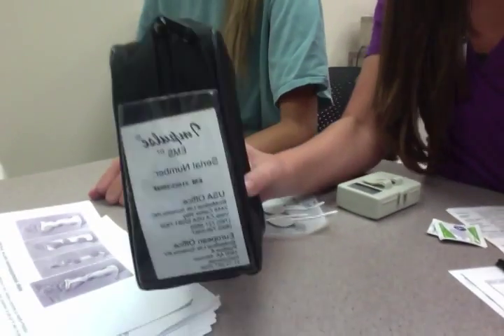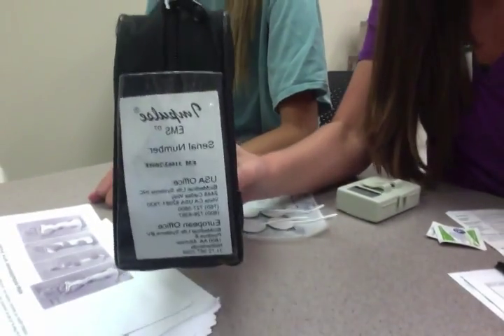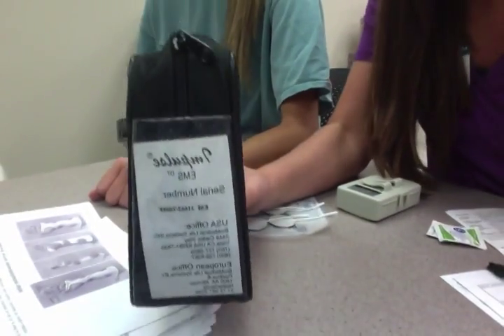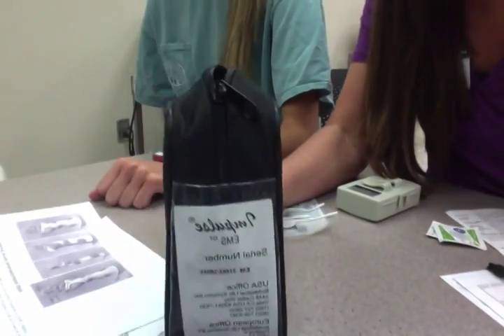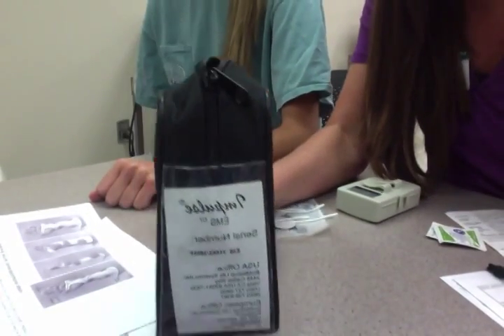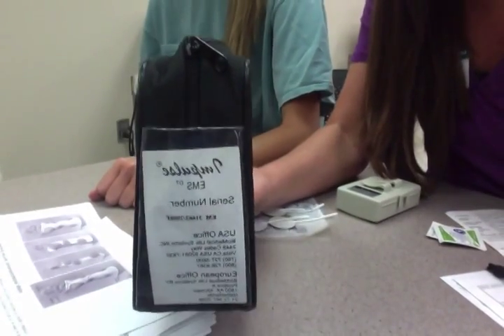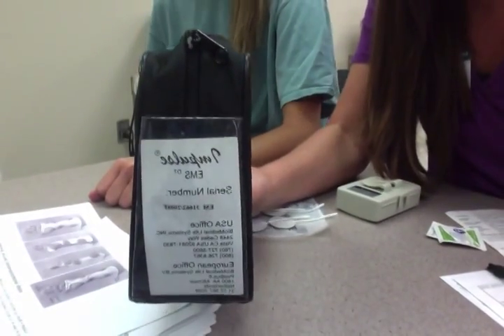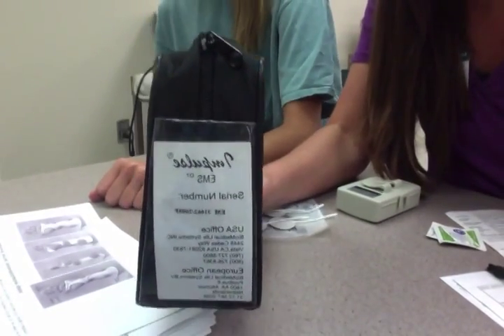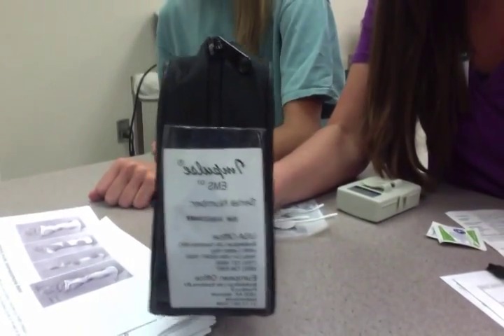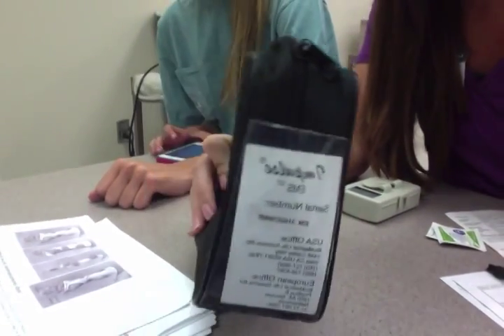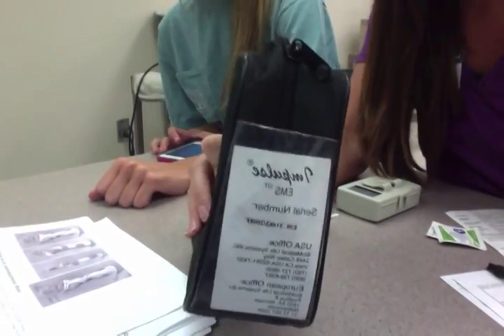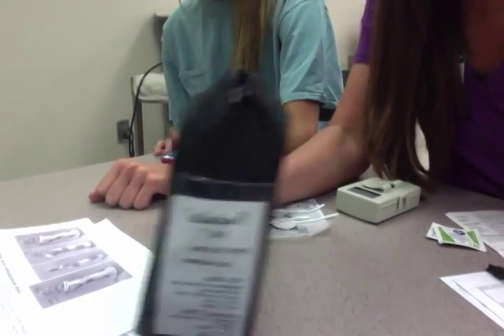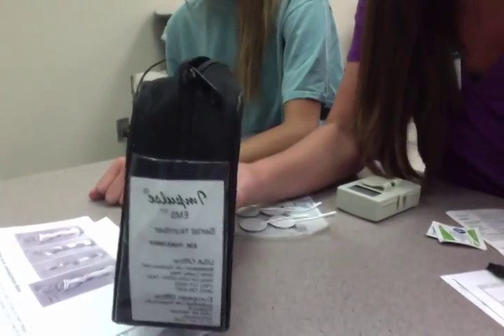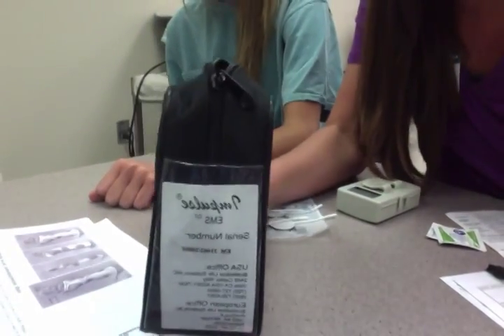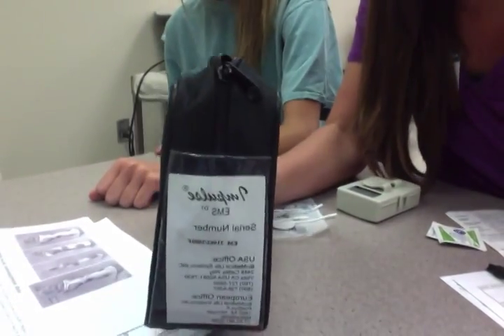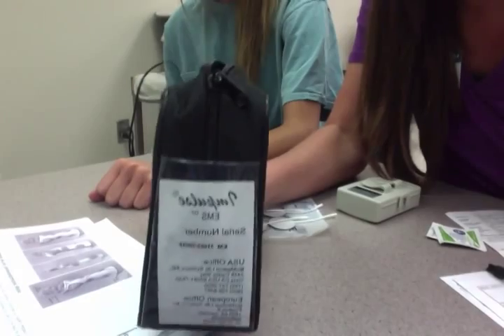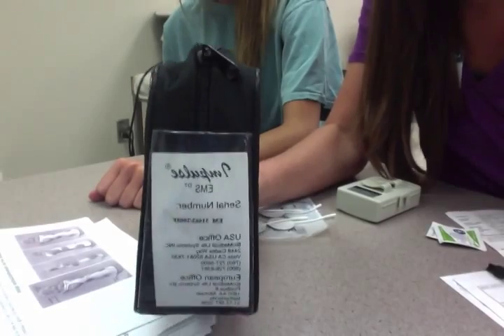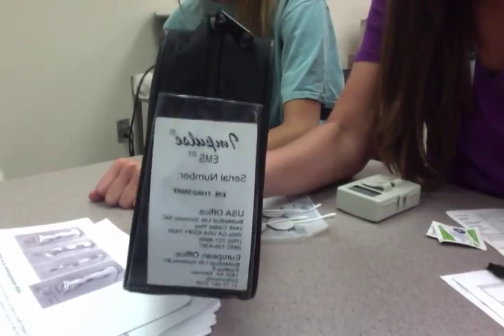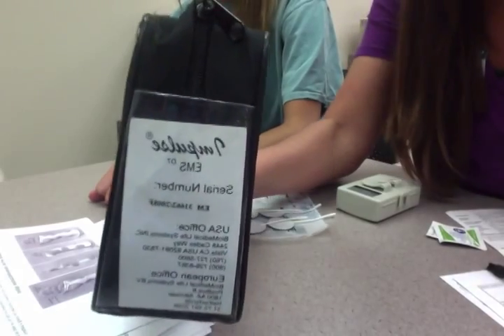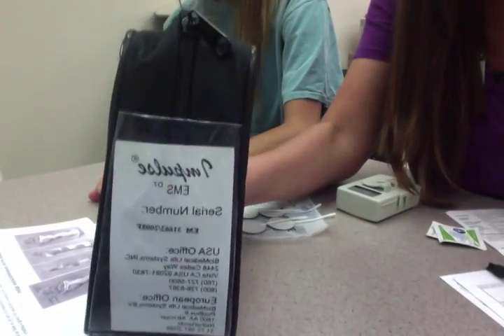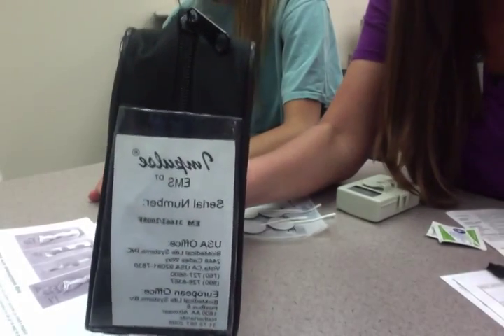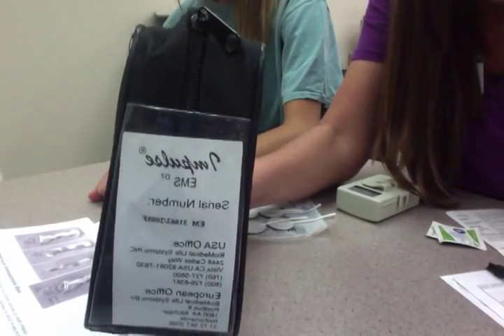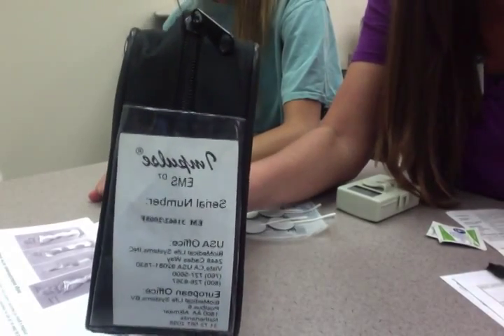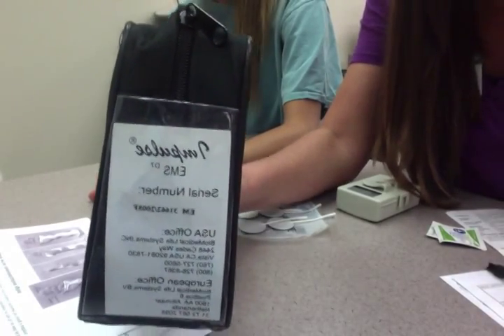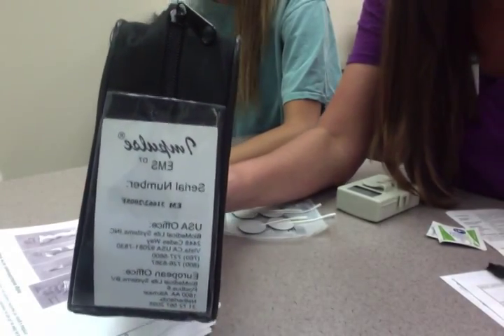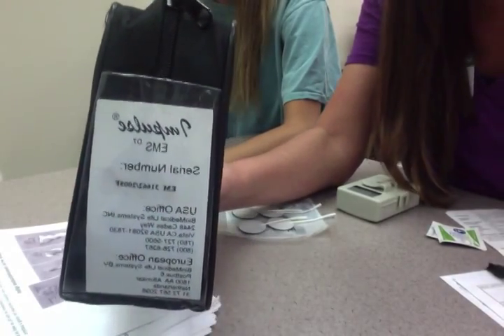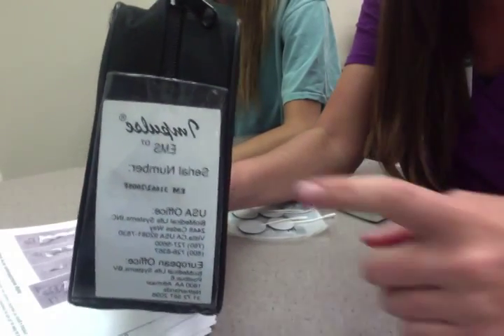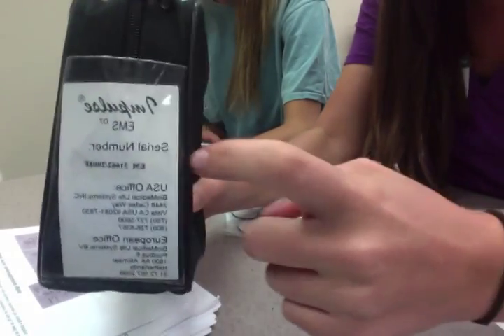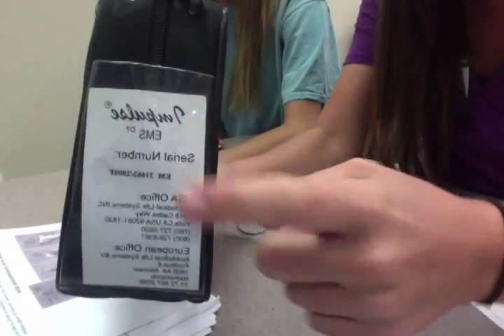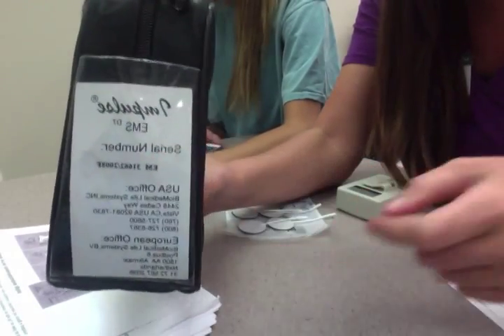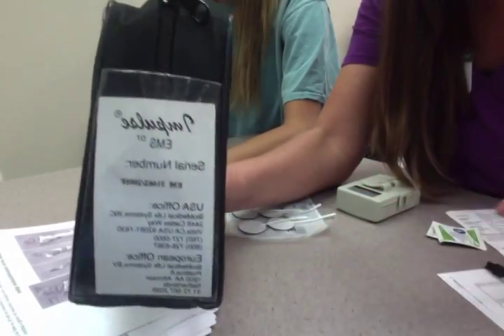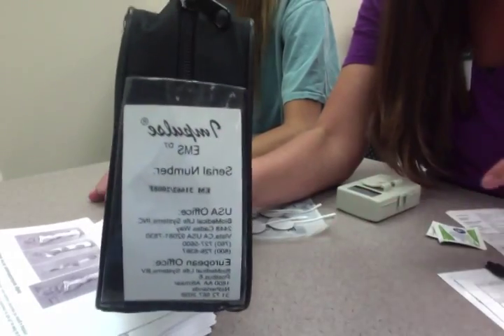We are doing NEMS, or Neuroelectrical Muscle Stimulation. Here's the bag that you would want to get, and you can see it has EMS on it.